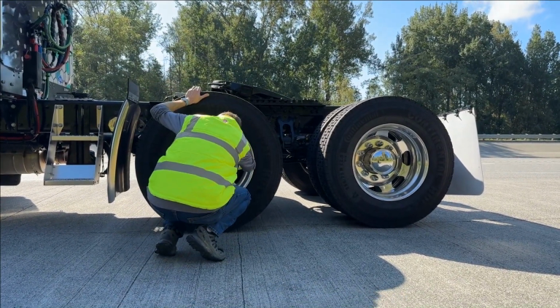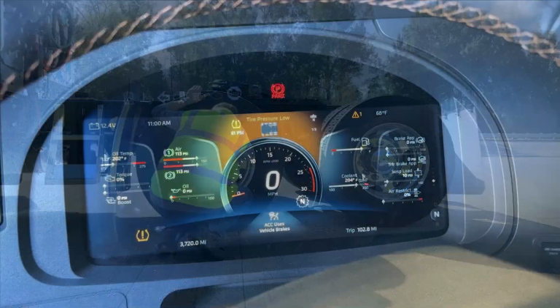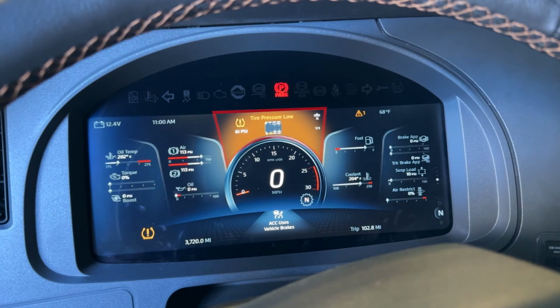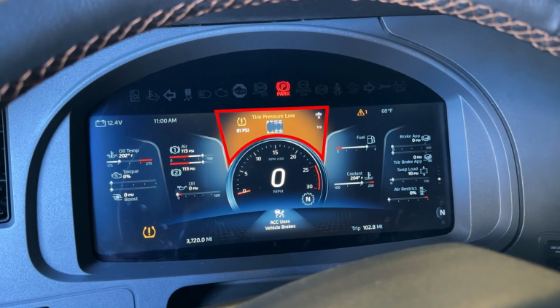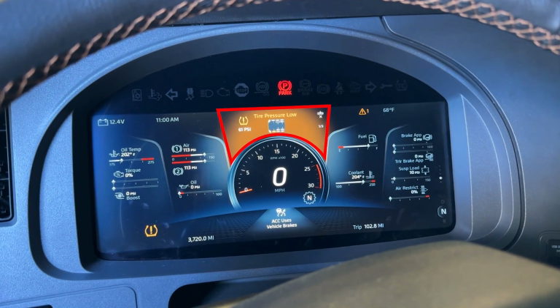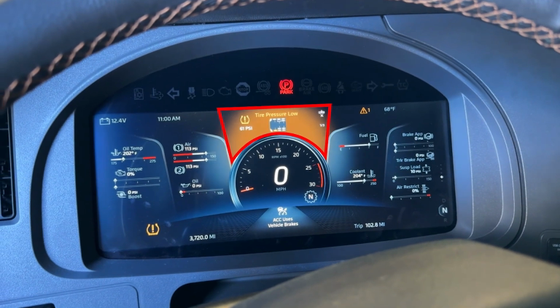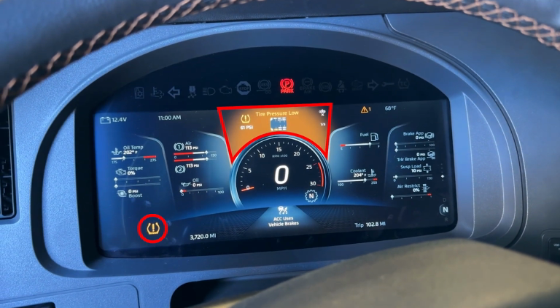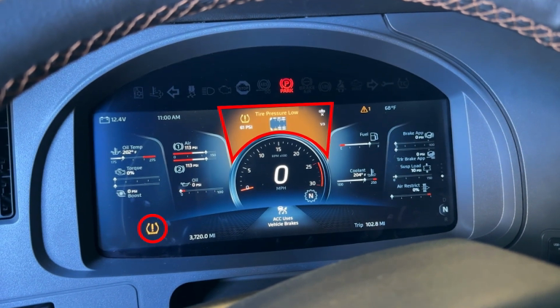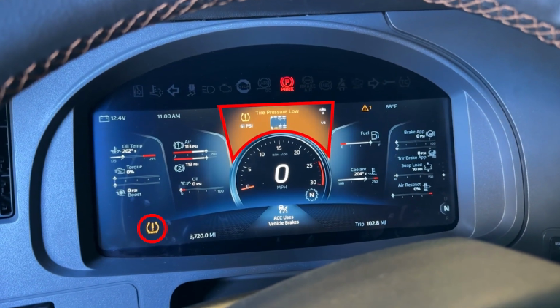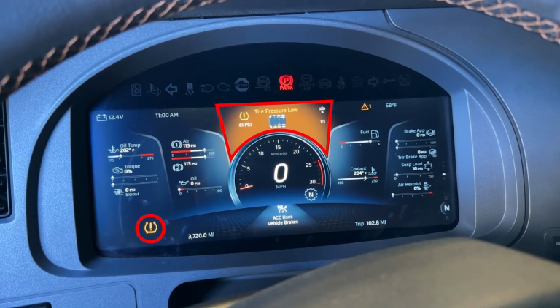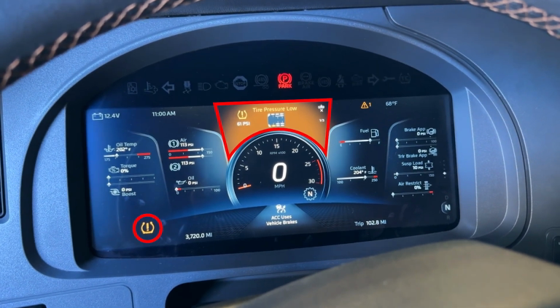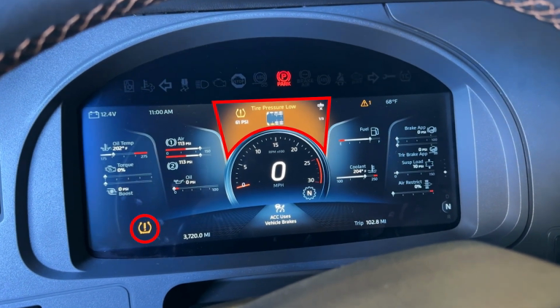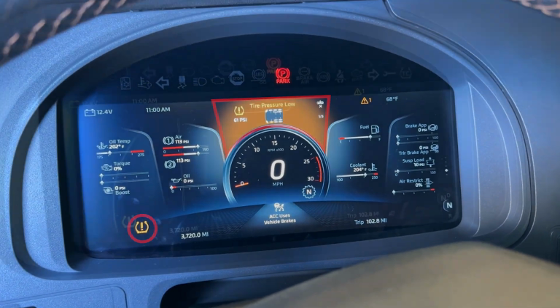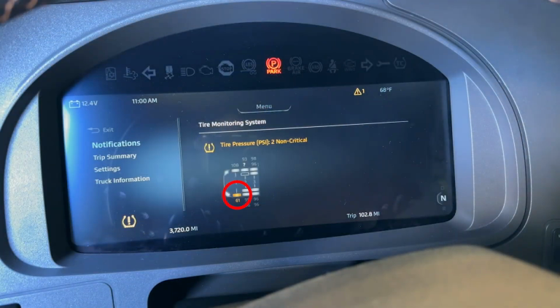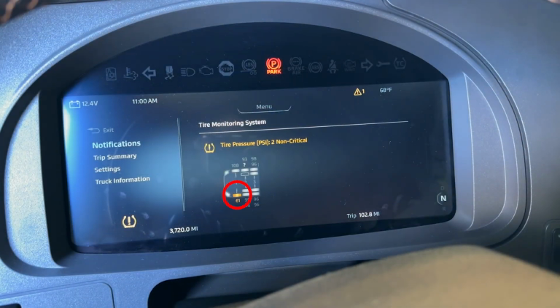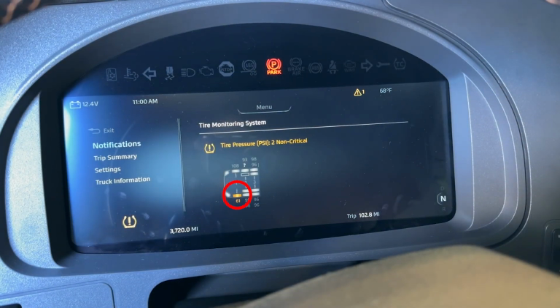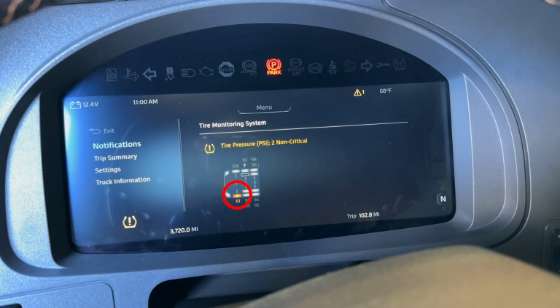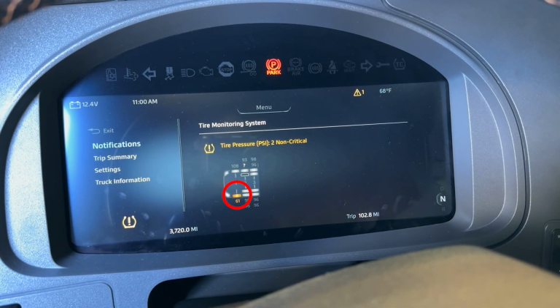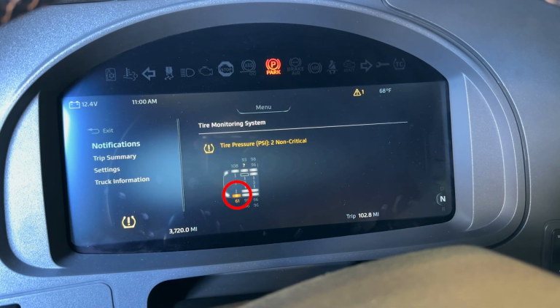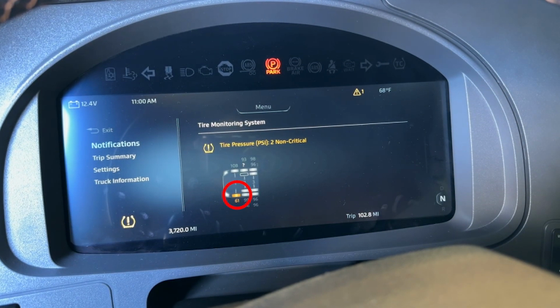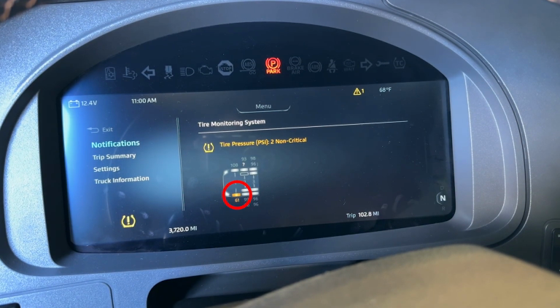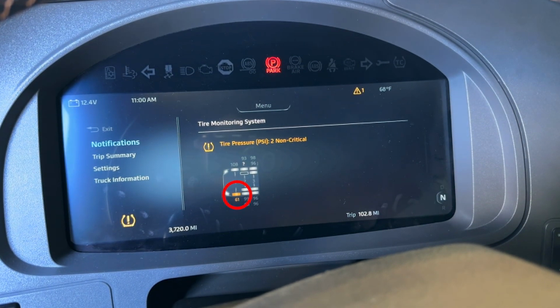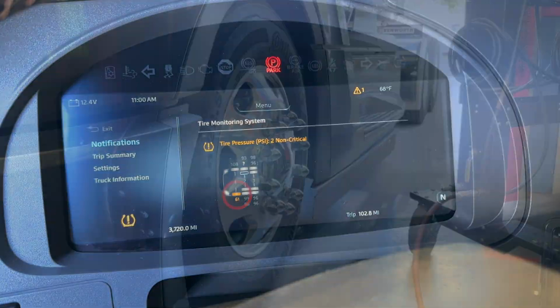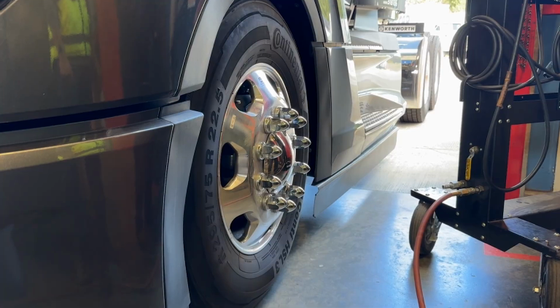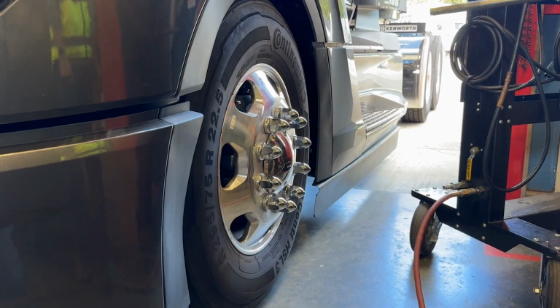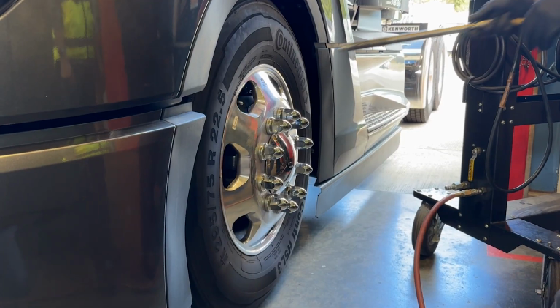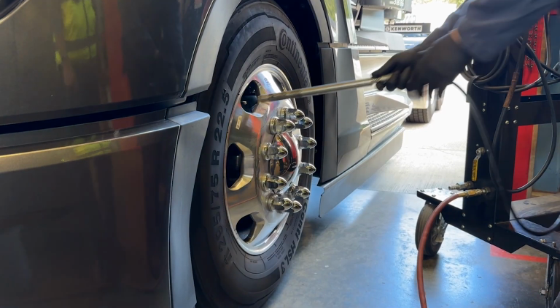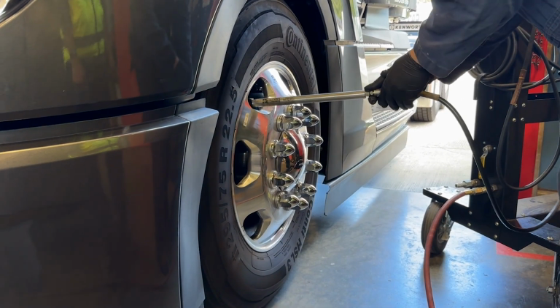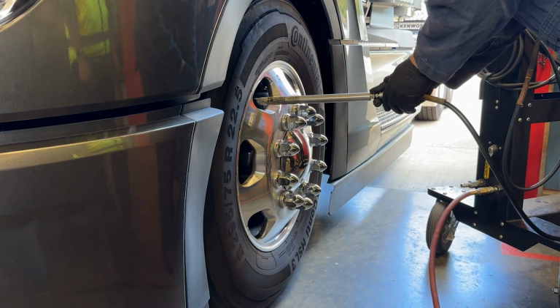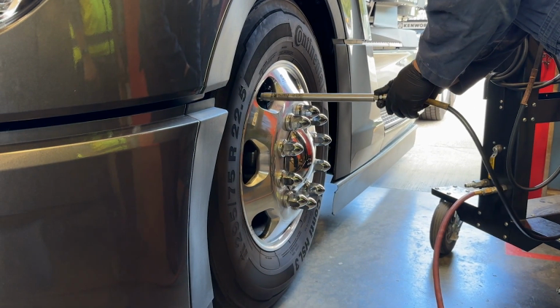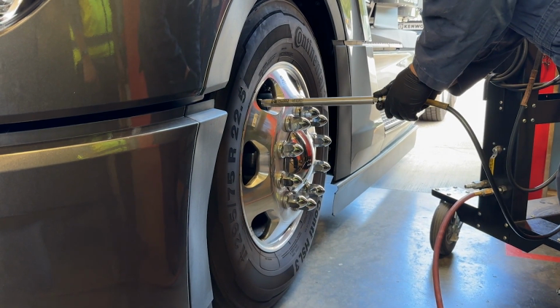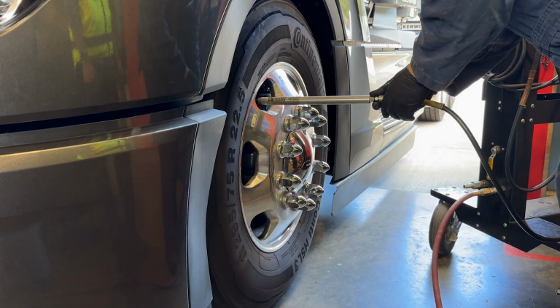If an issue arises, the dash will display an alert identifying the tire with the issue. Drivers can then take action to inspect and inflate the tire as necessary.